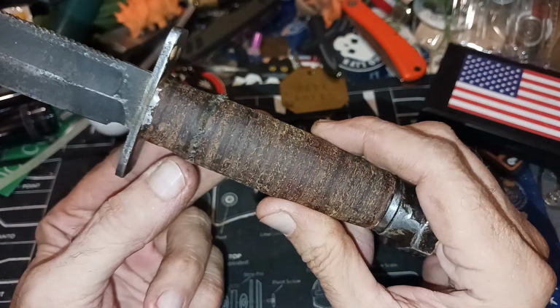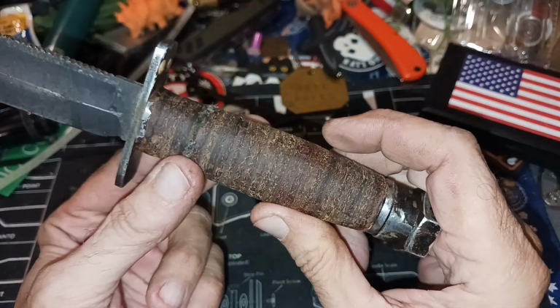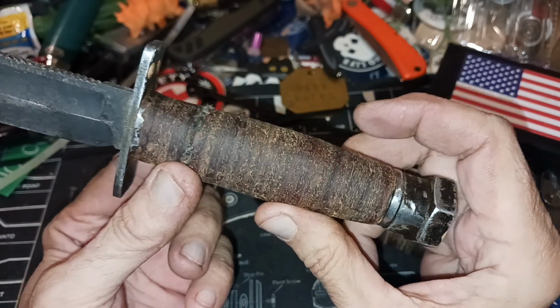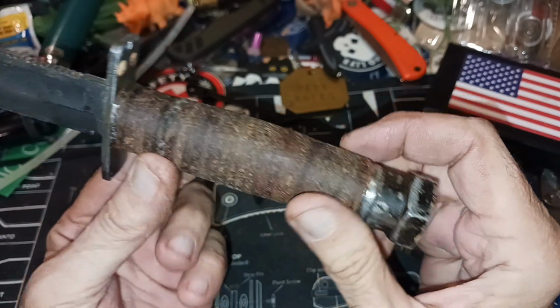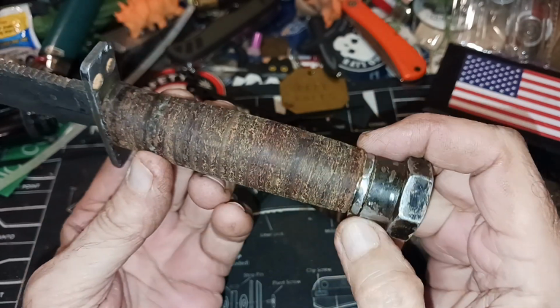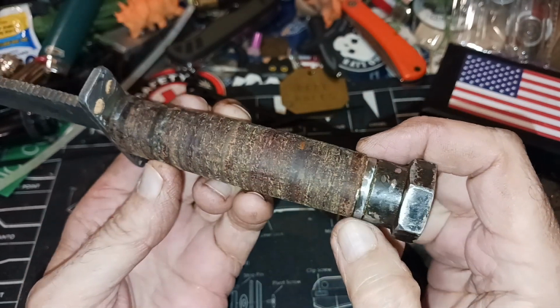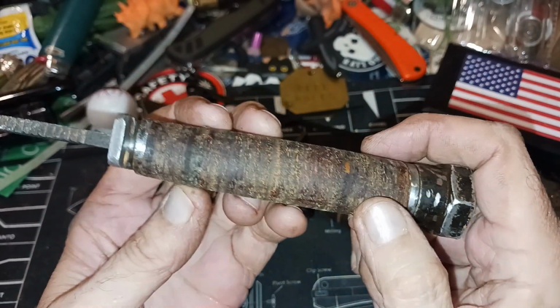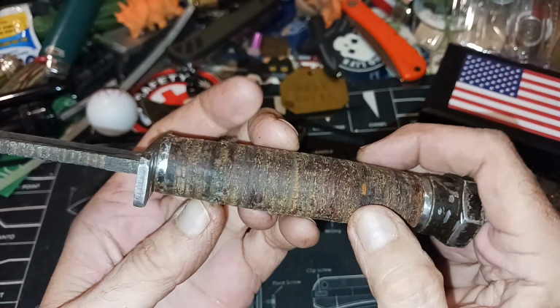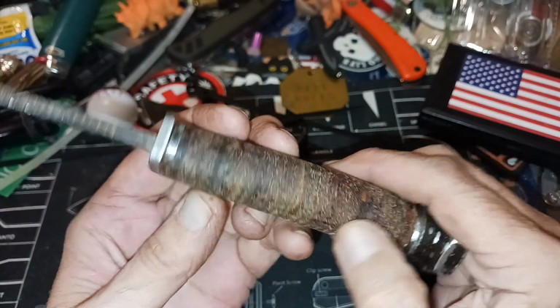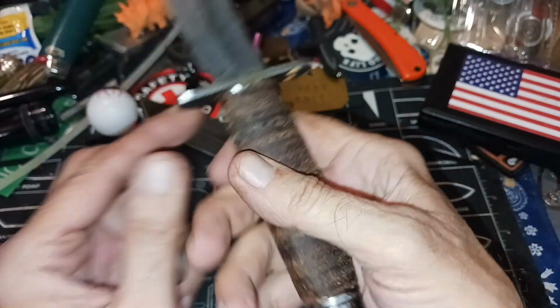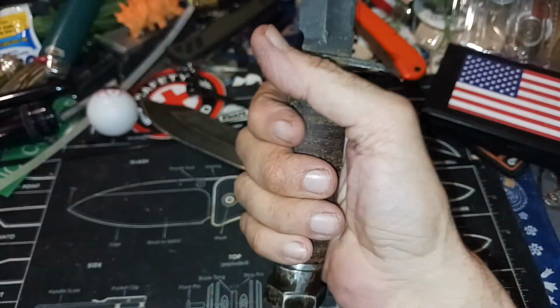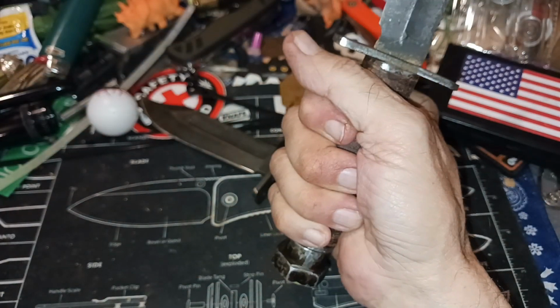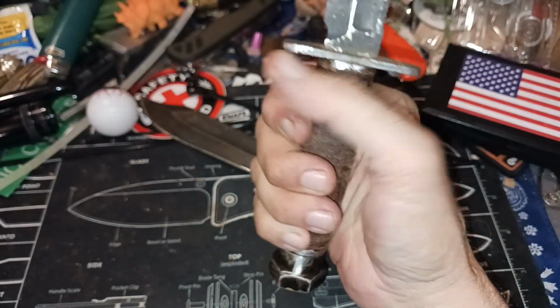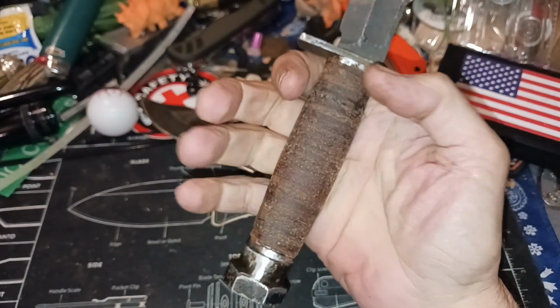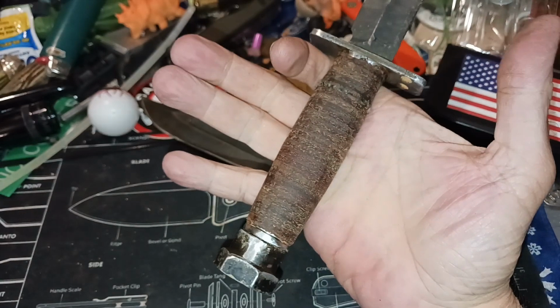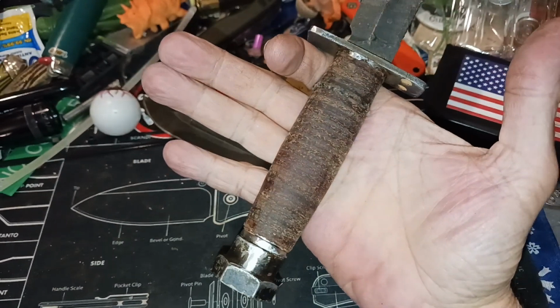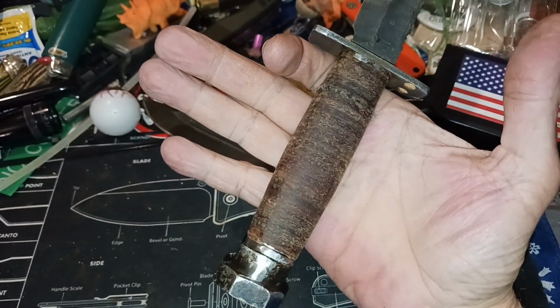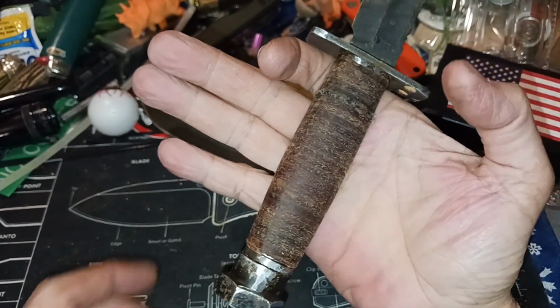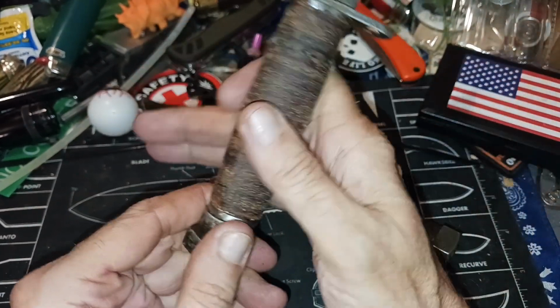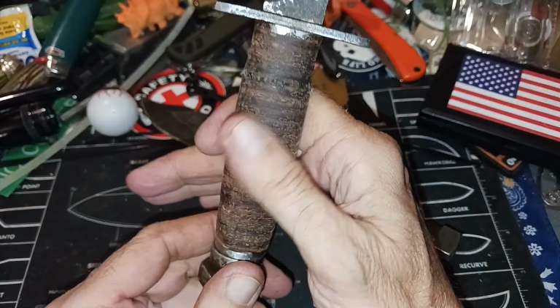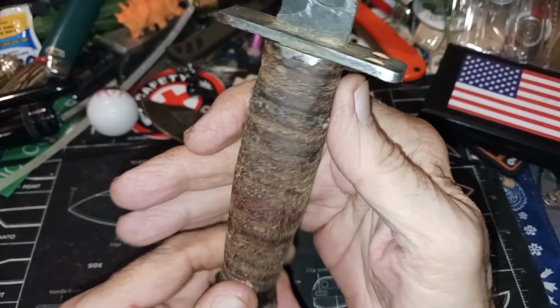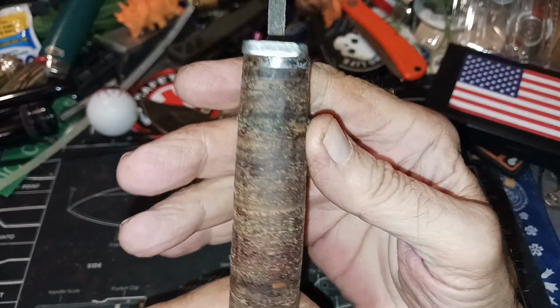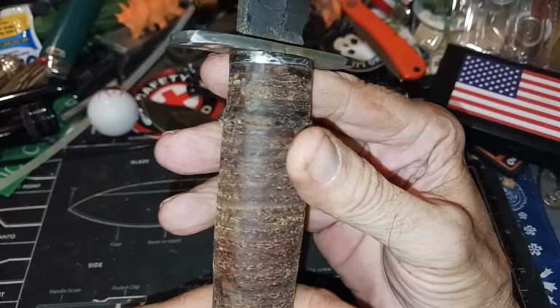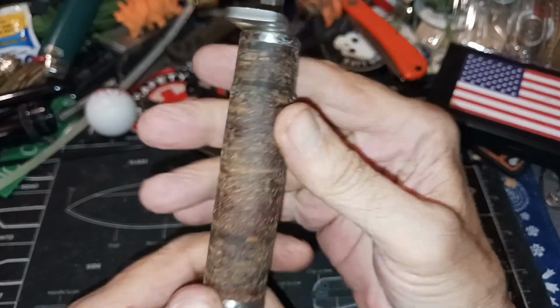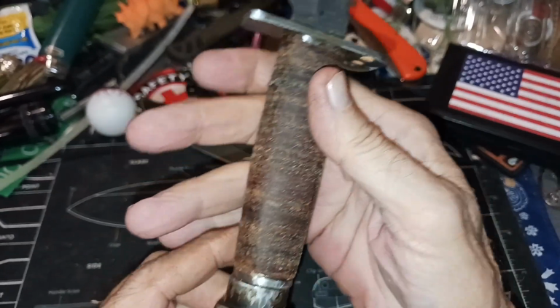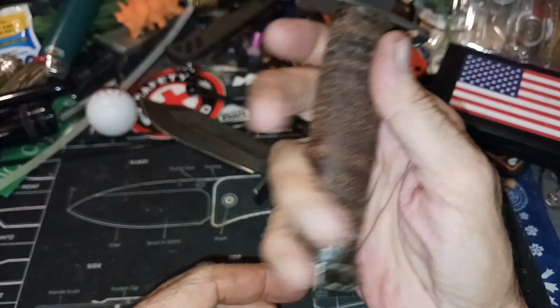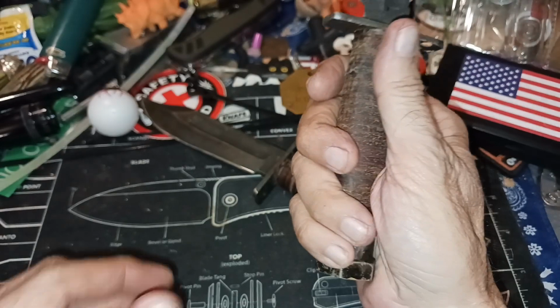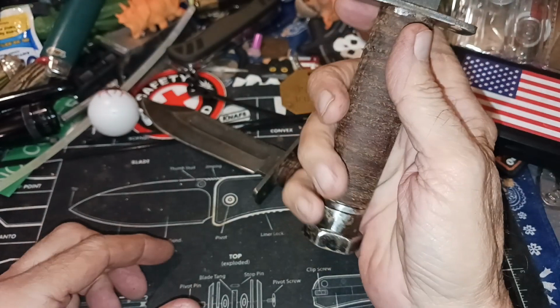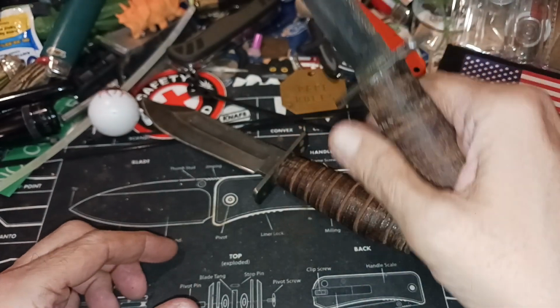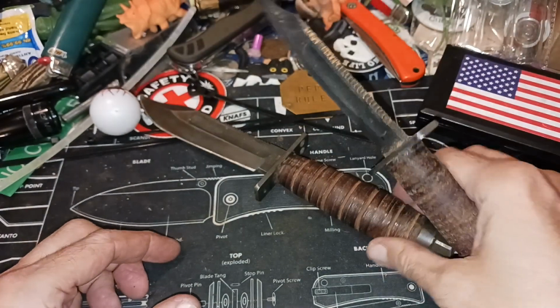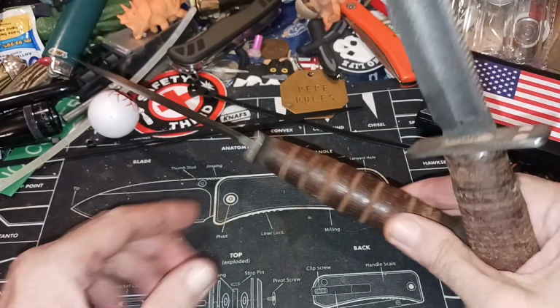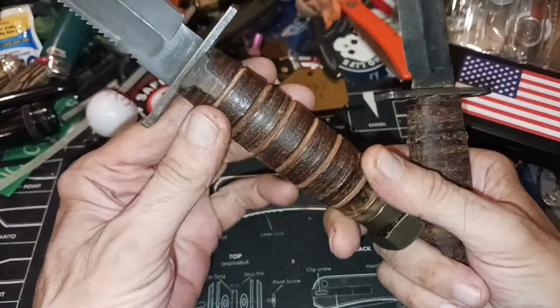I didn't put any glue in there, I didn't do any of that. This thing feels good in hand. All I did was put some boiled linseed oil on the handle — it probably could use another application here in a little bit.